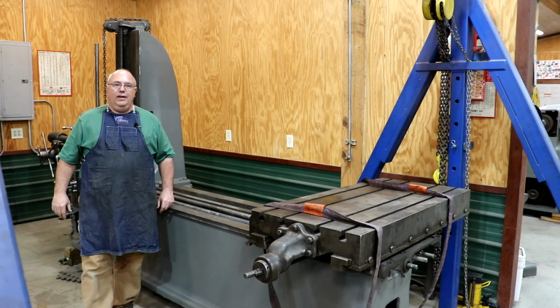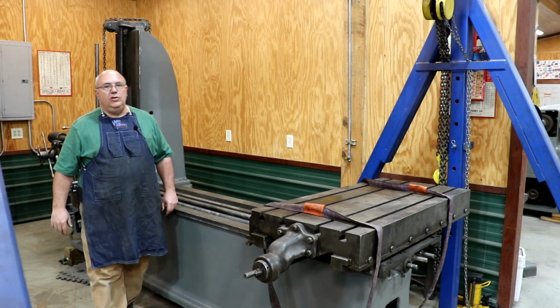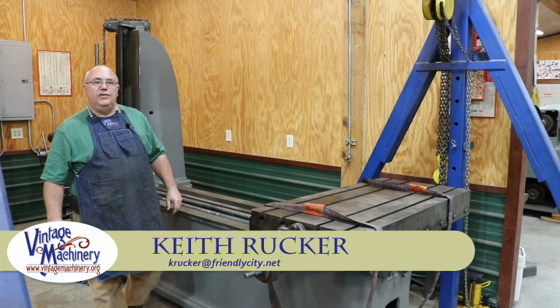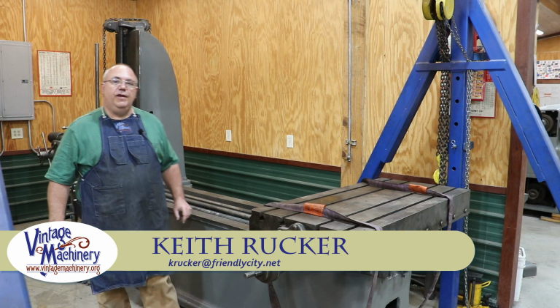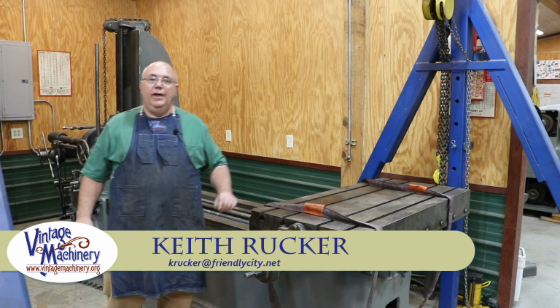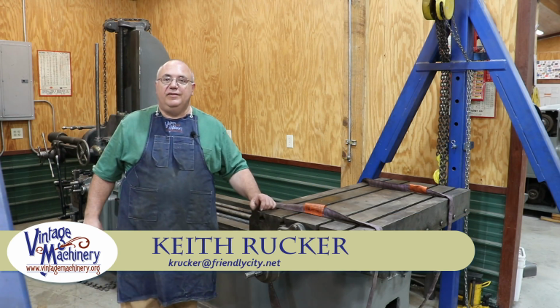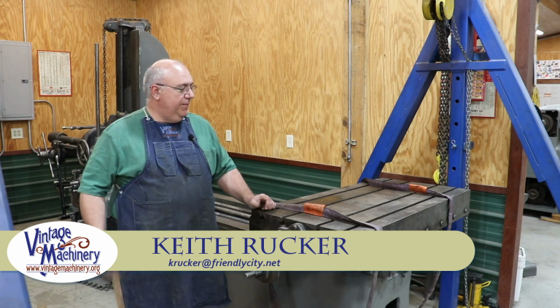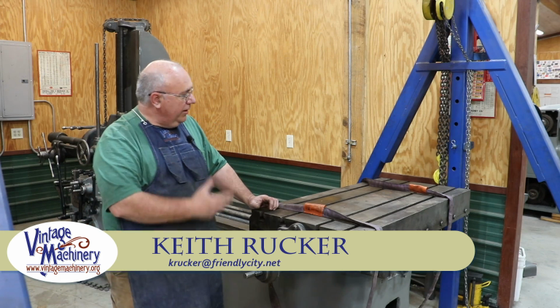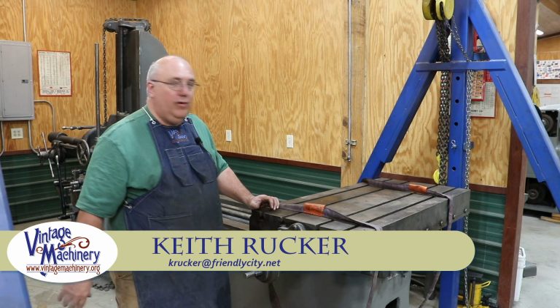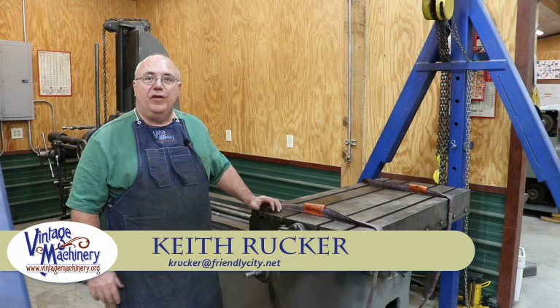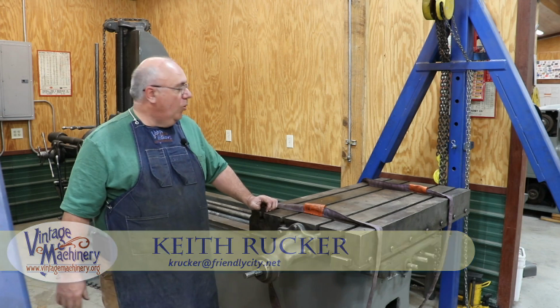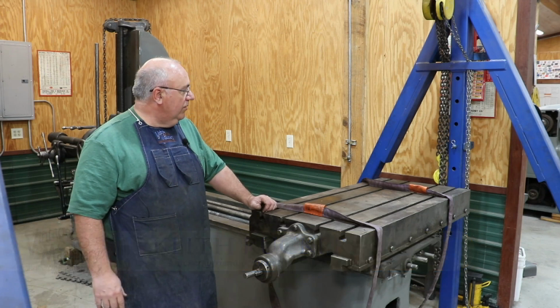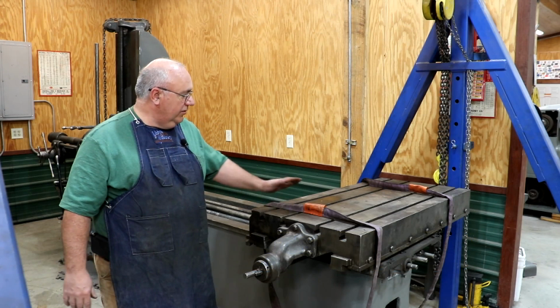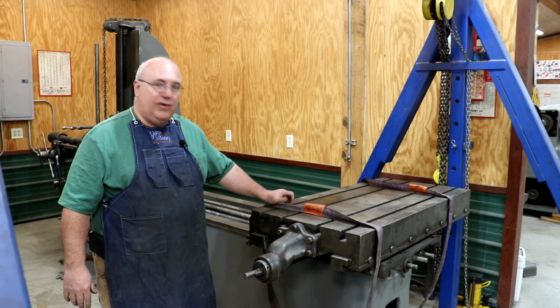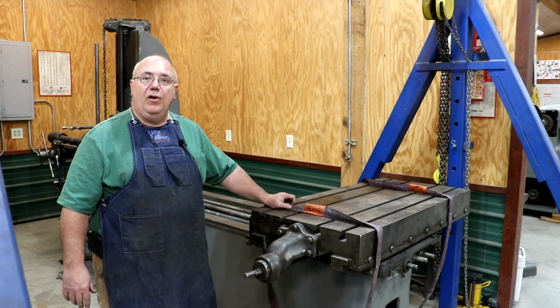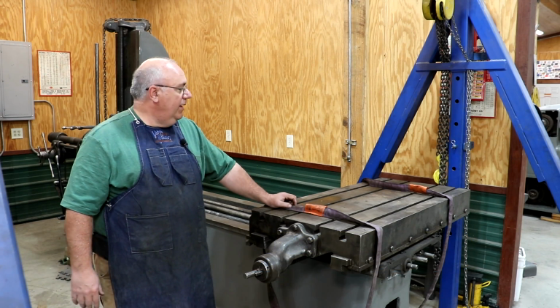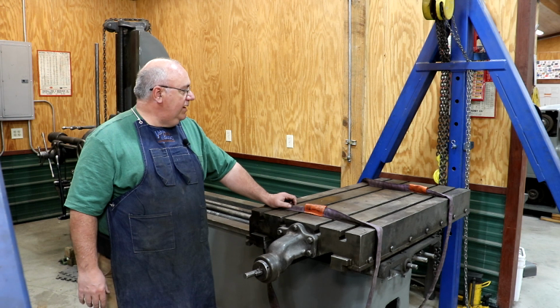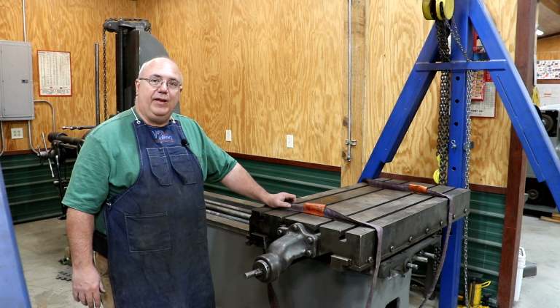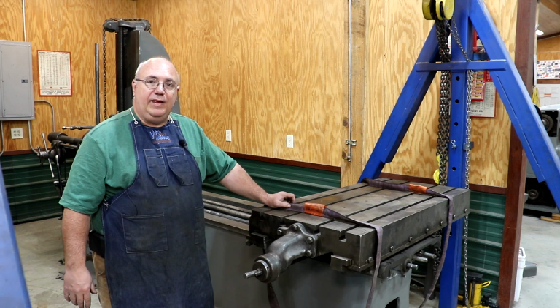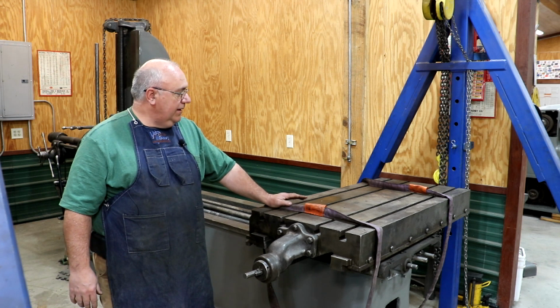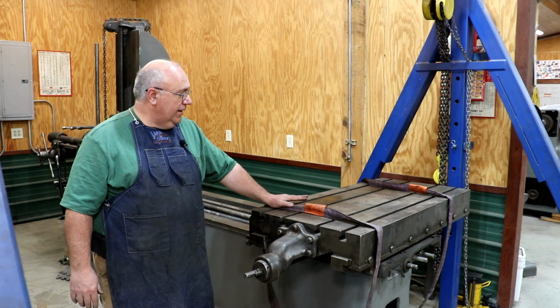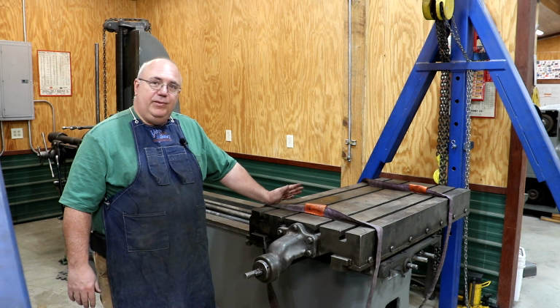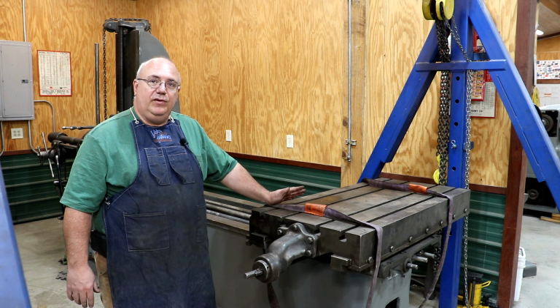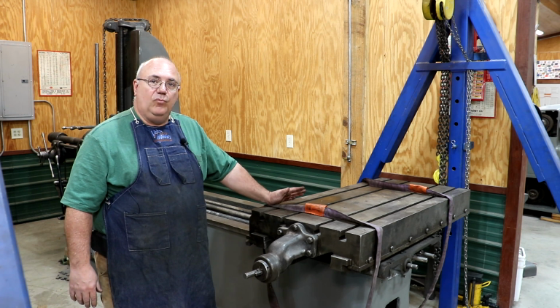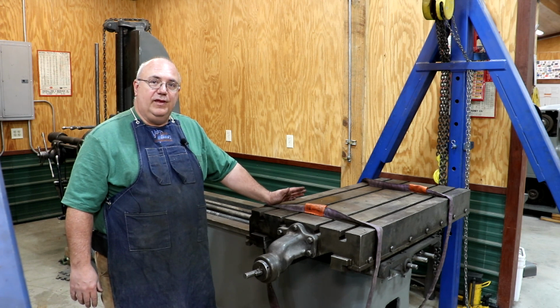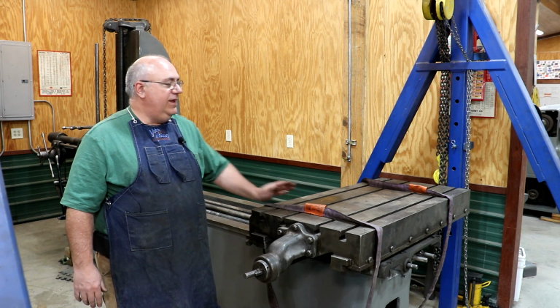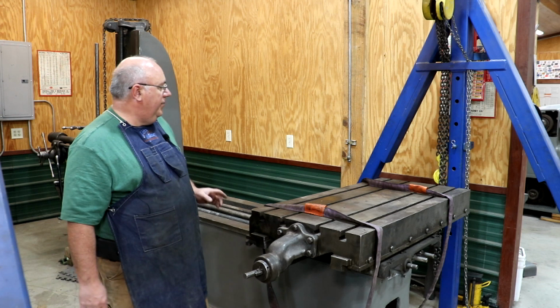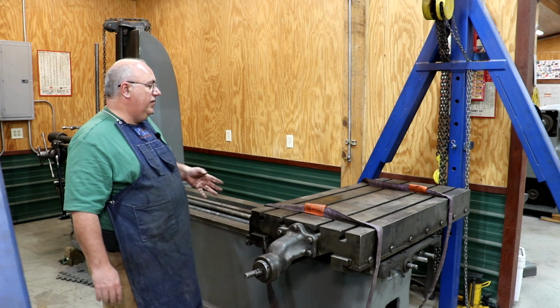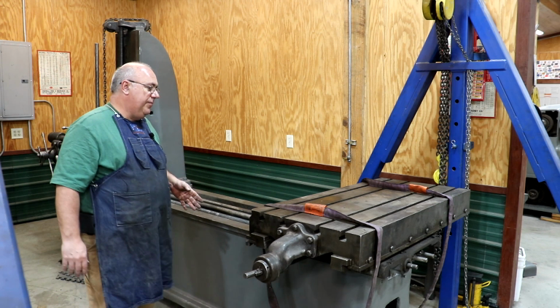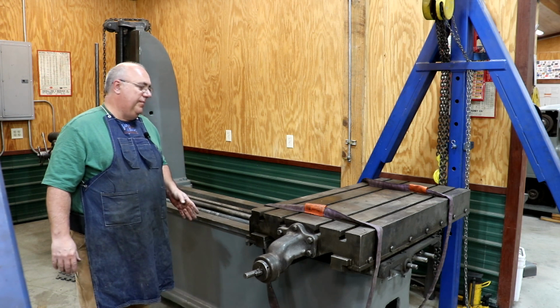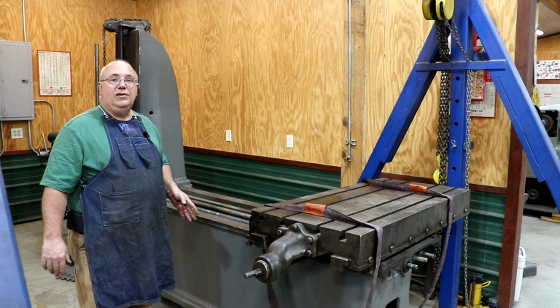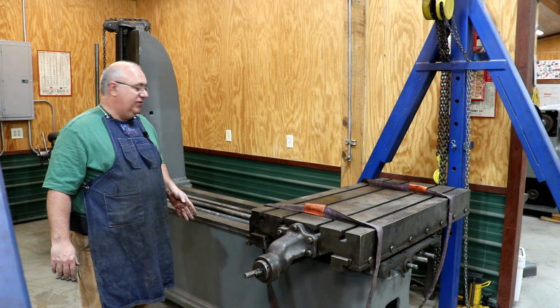Hello, Keith Rucker here at vintagemachinery.org. Today, back to working on the horizontal boring mill. This is a Lucas Model 31, made back around 1918, and I've been slowly doing some work to it, kind of getting it ready because I do have a job coming up that we need to use this on.